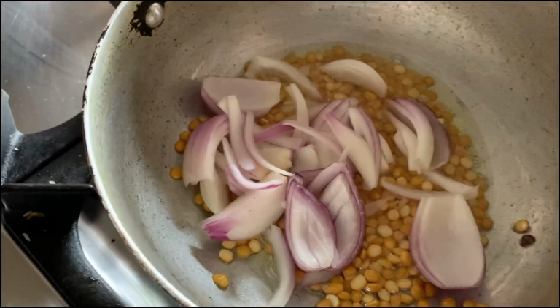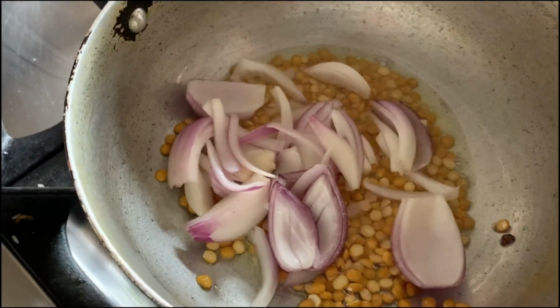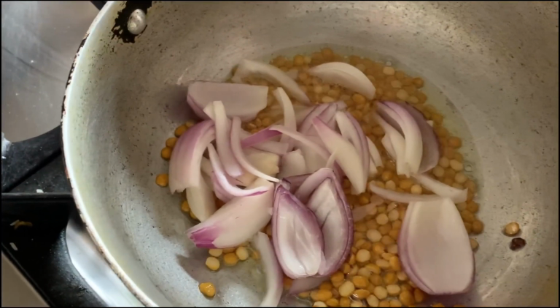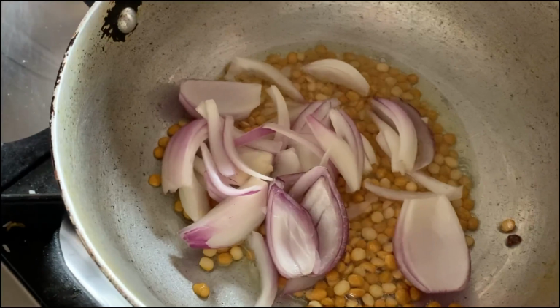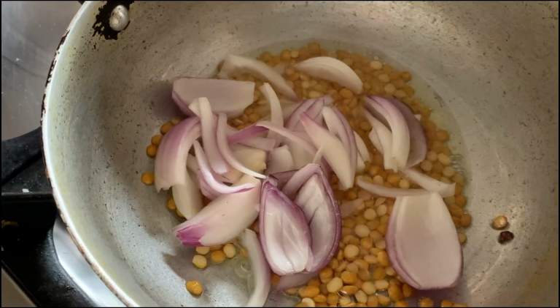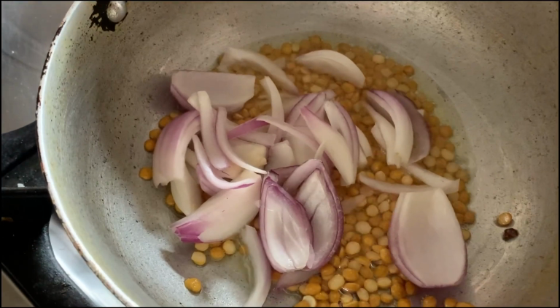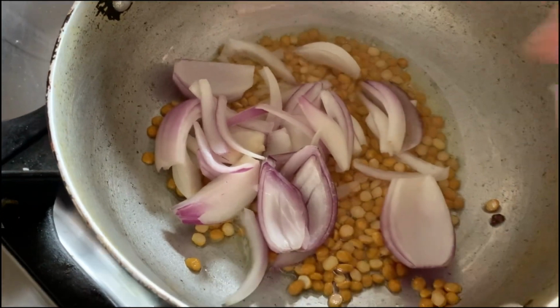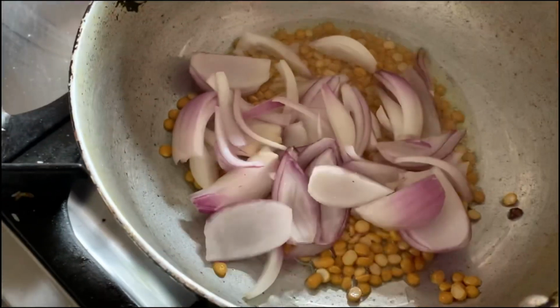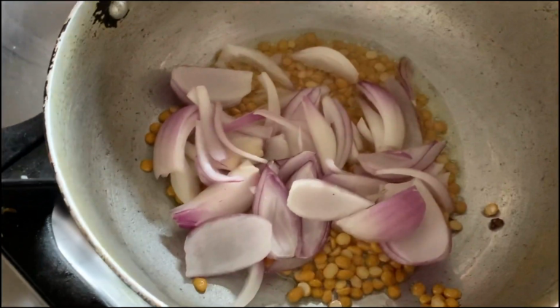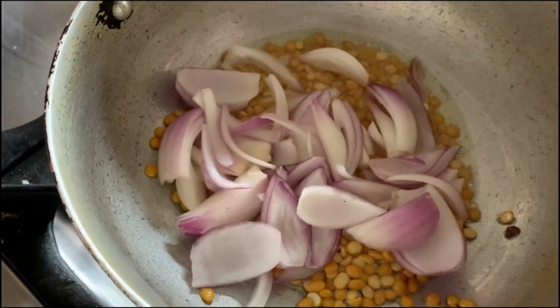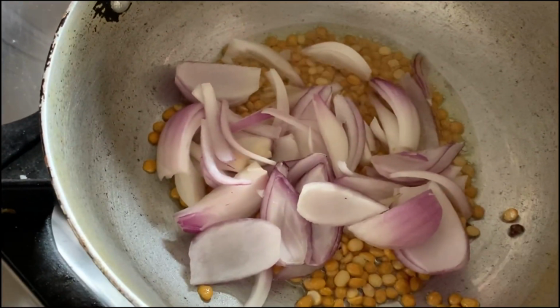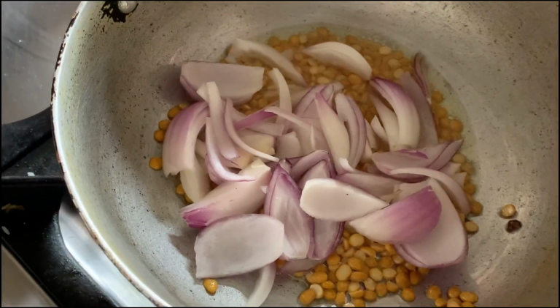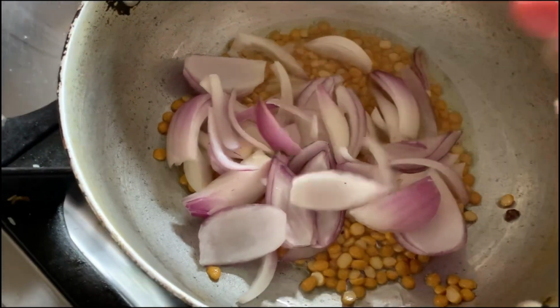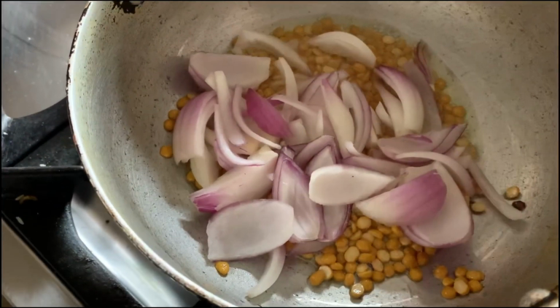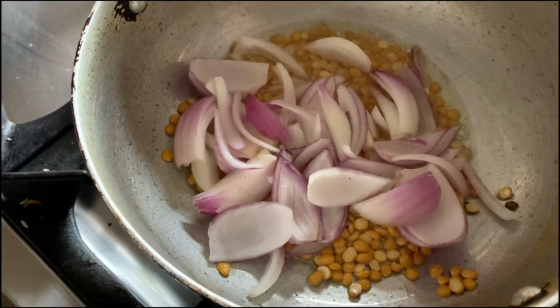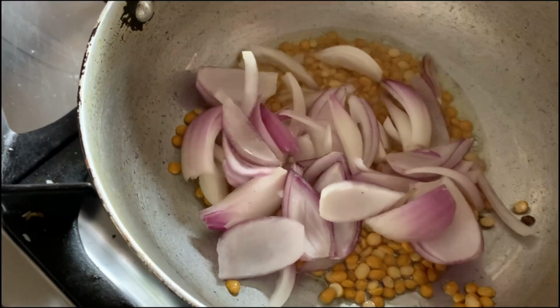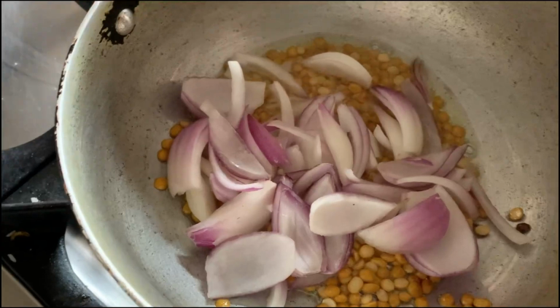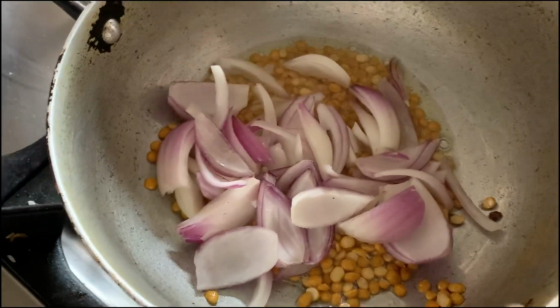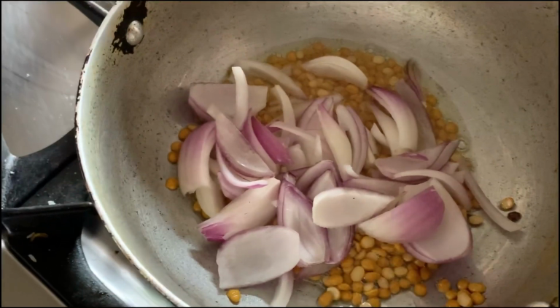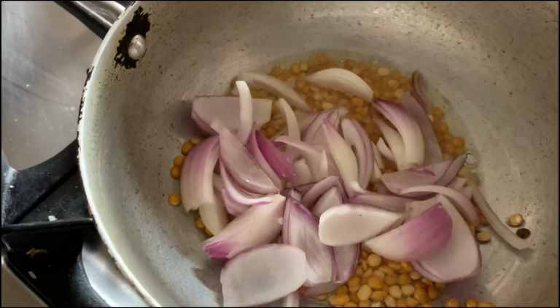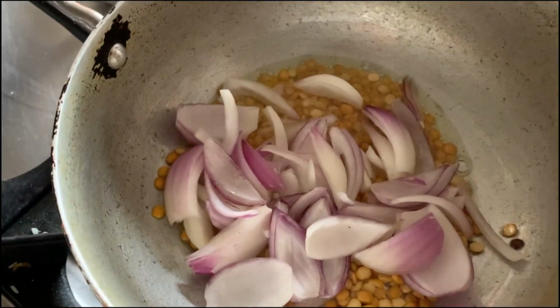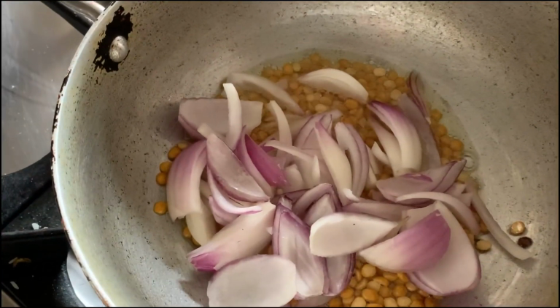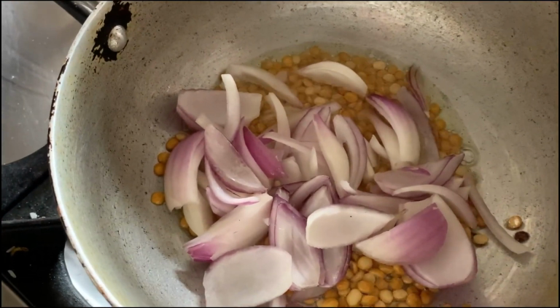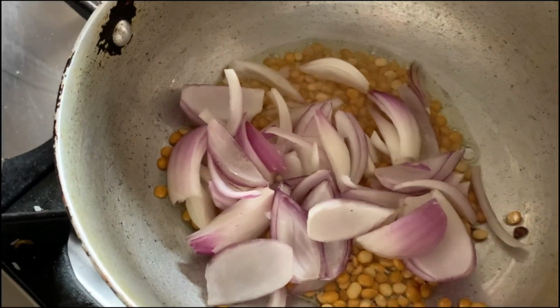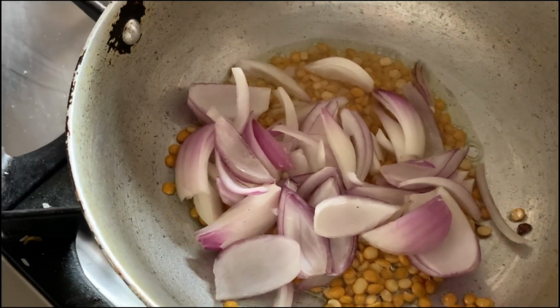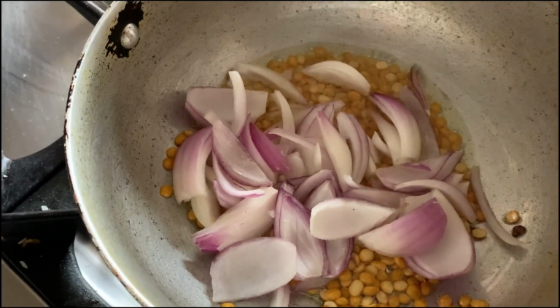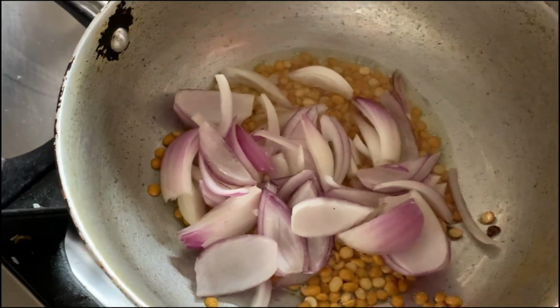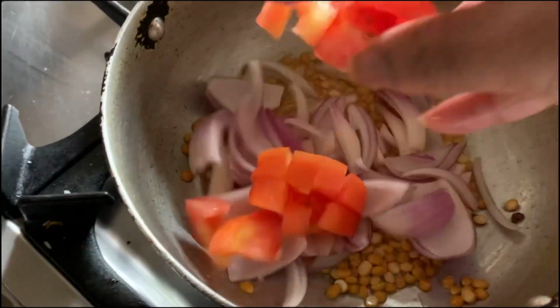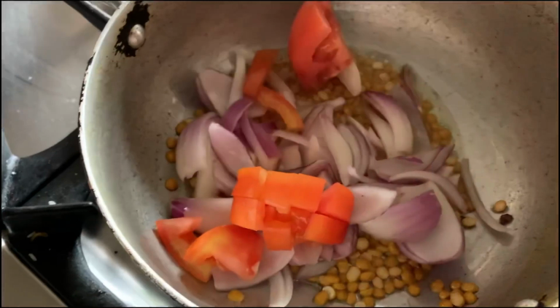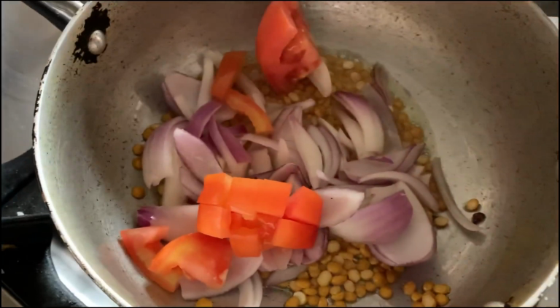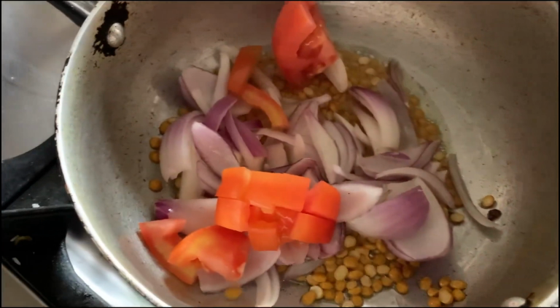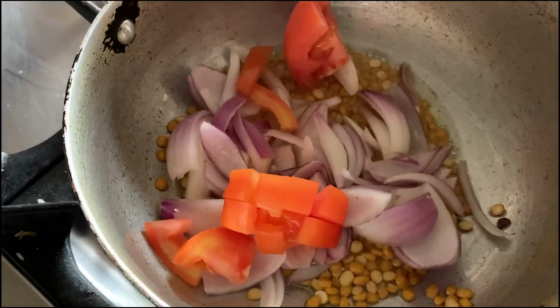So here I am adding the onion and the tomato — everything we can add together.